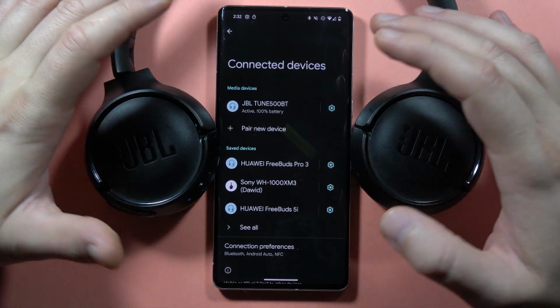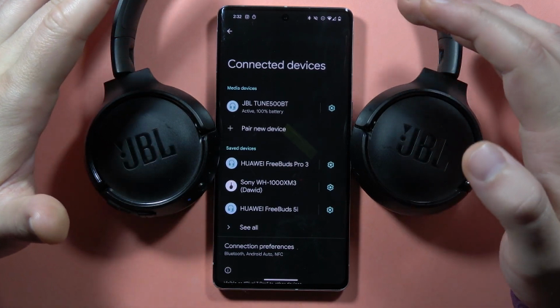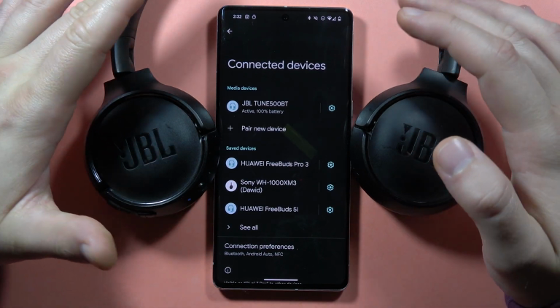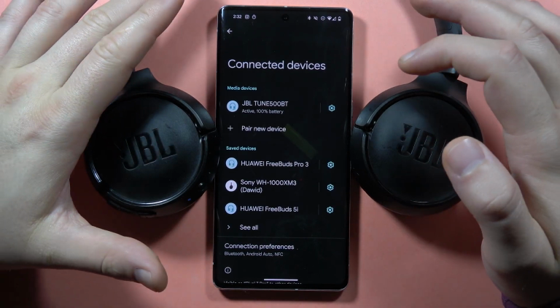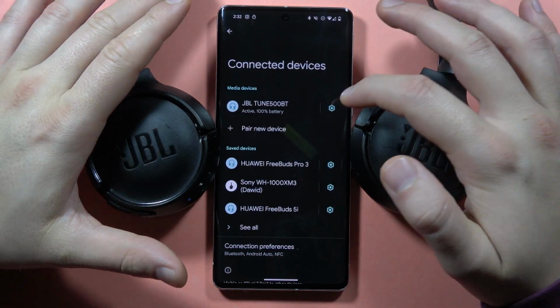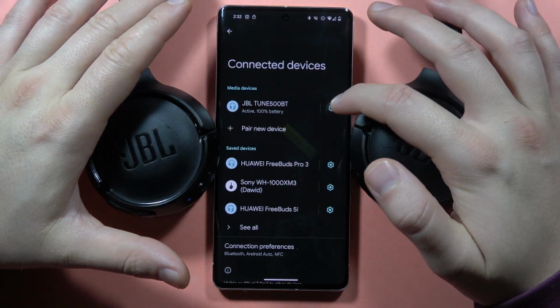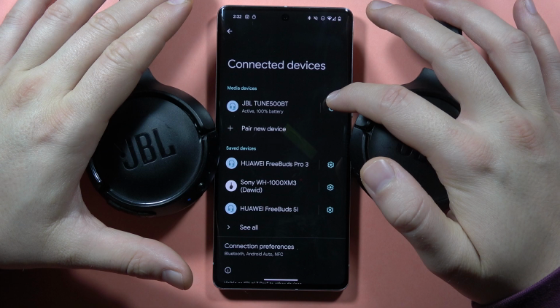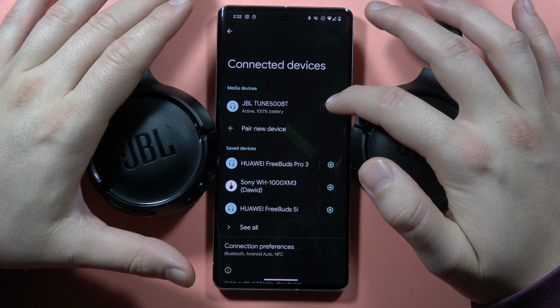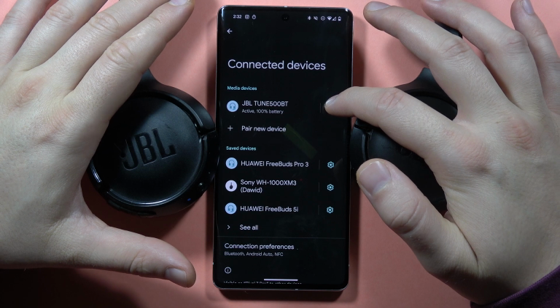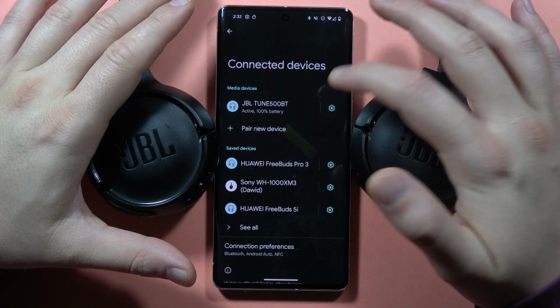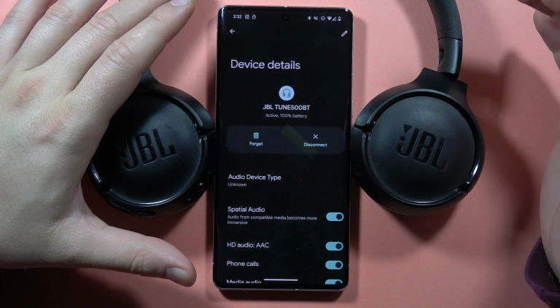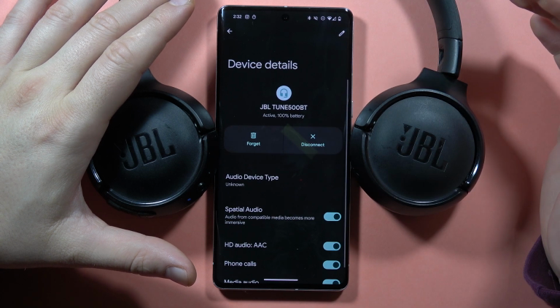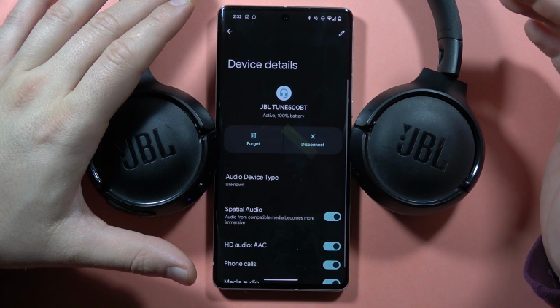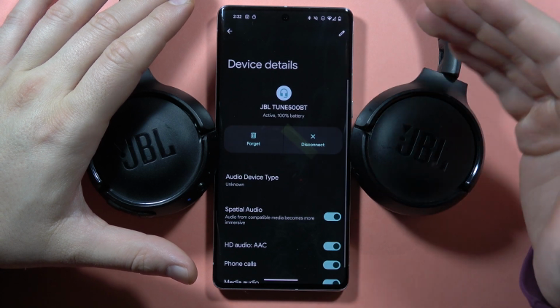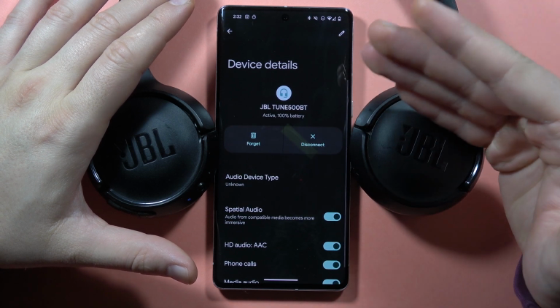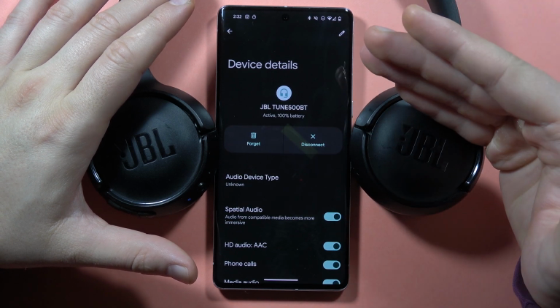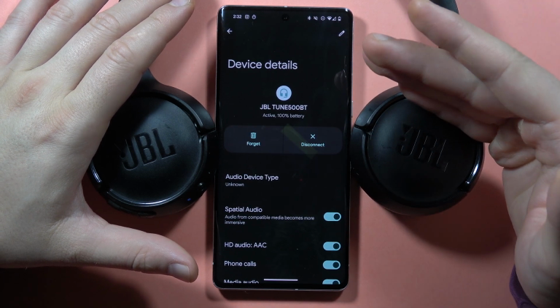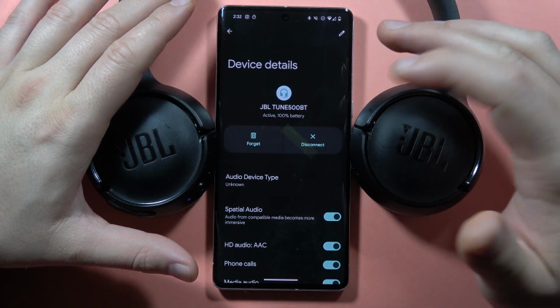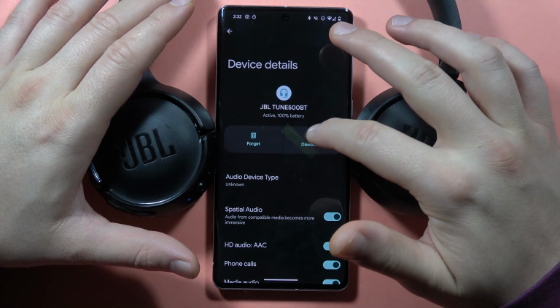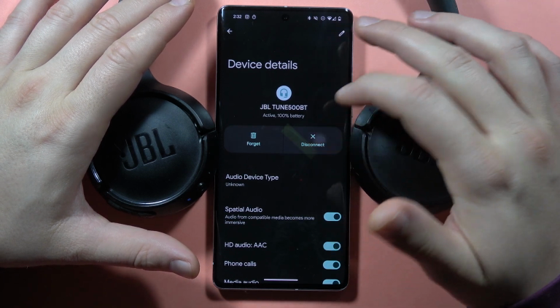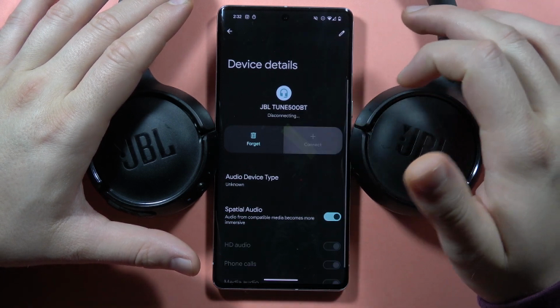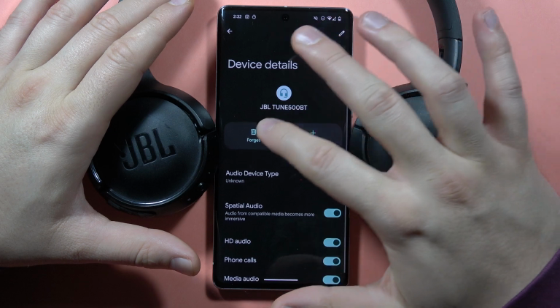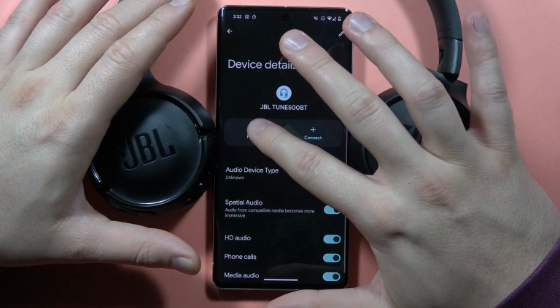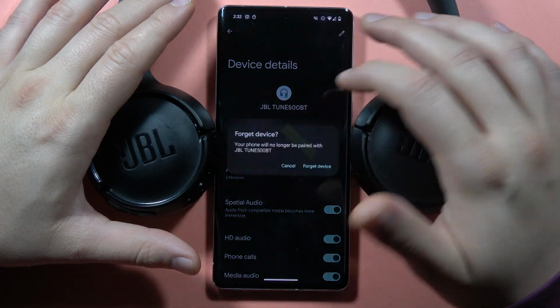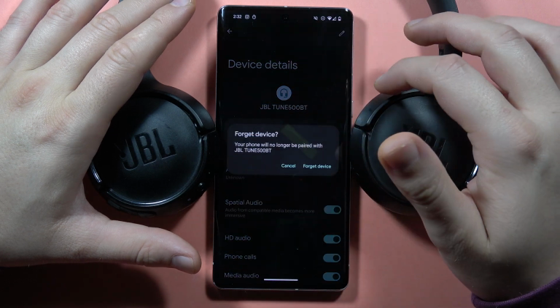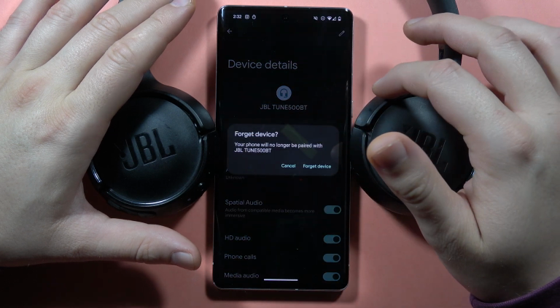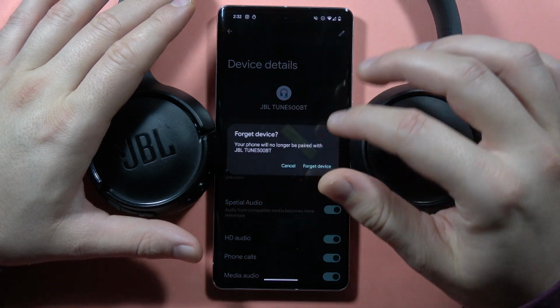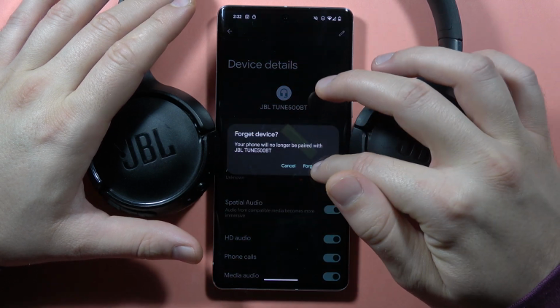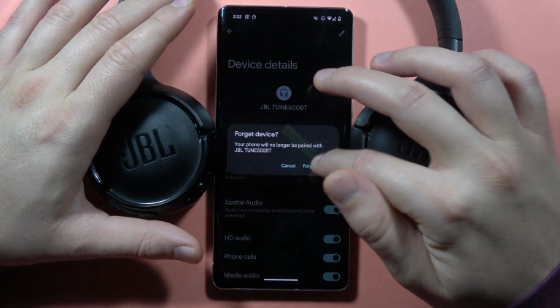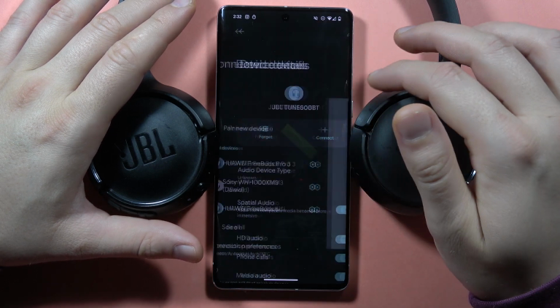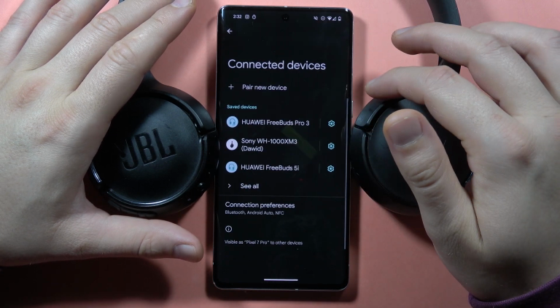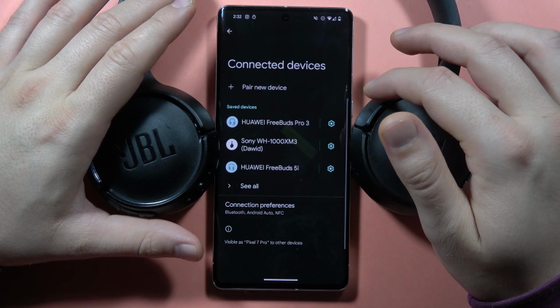First of all you have to remove your current connection, so click on the settings icon when you are on the Bluetooth settings, then tap to disconnect and click to forget the device, then tap to forget device one more time.